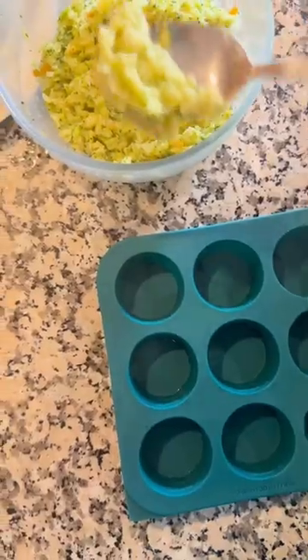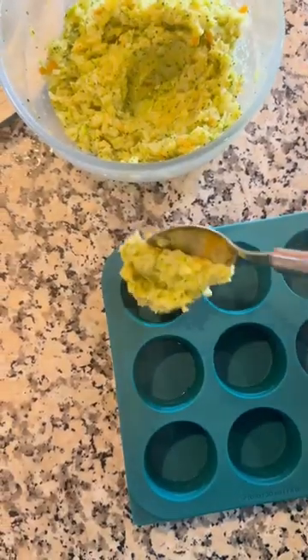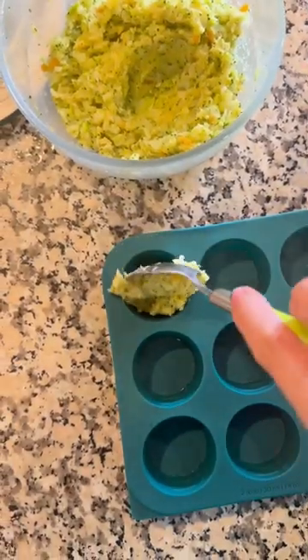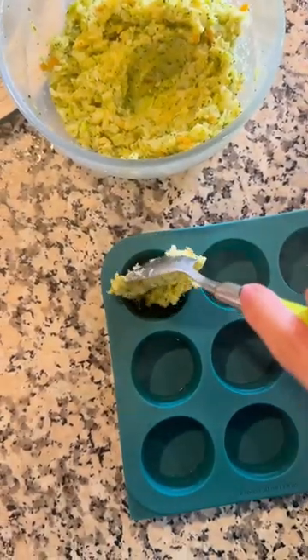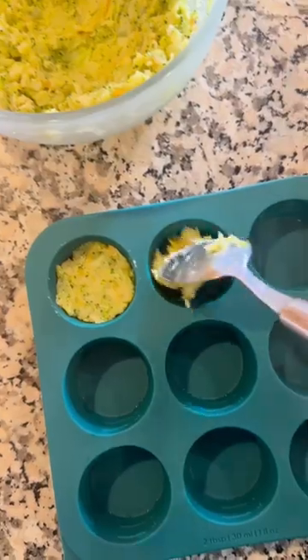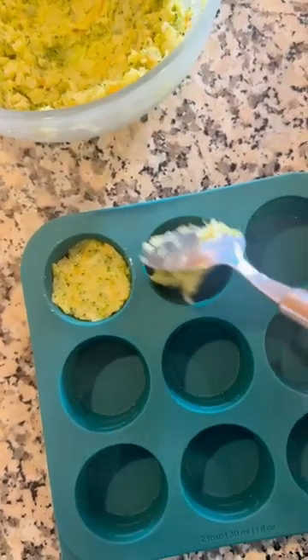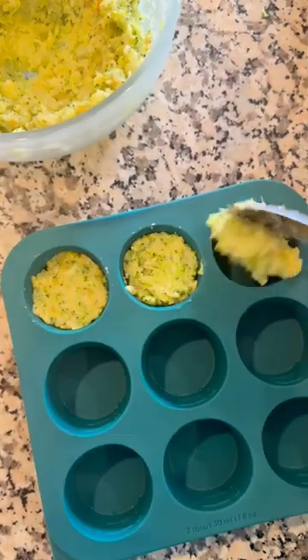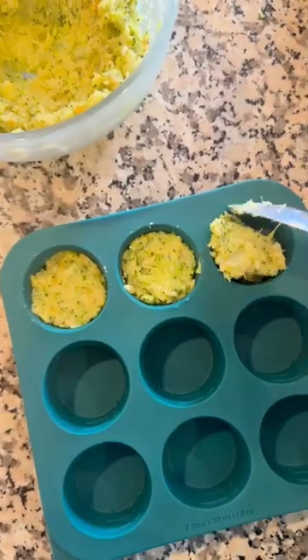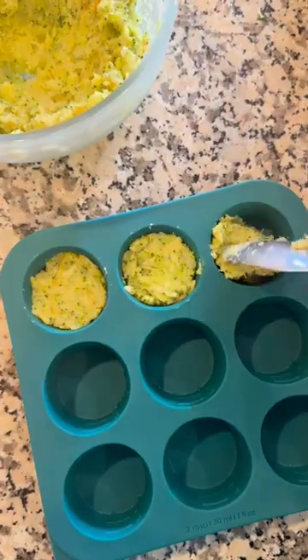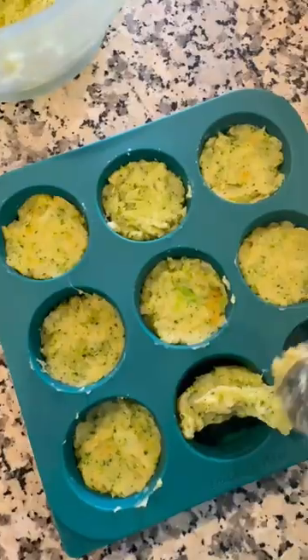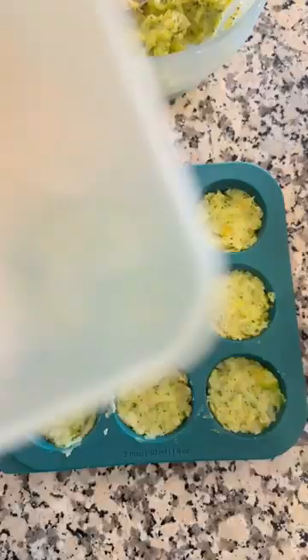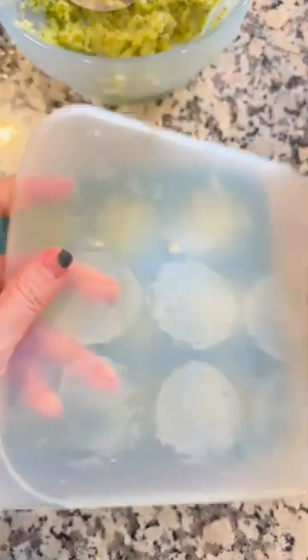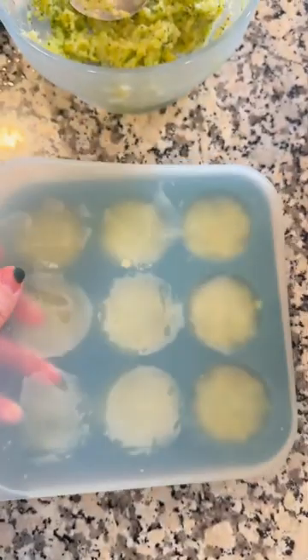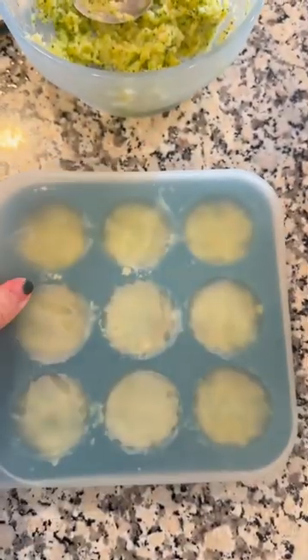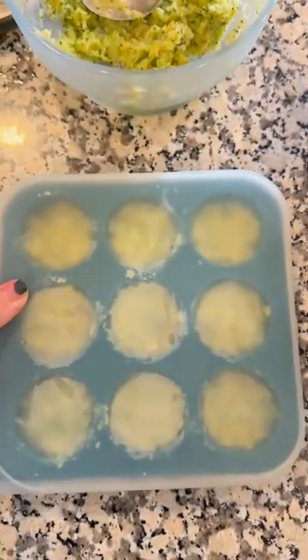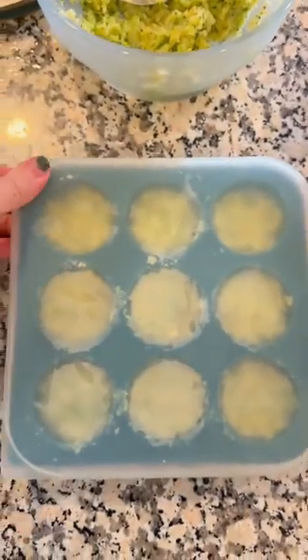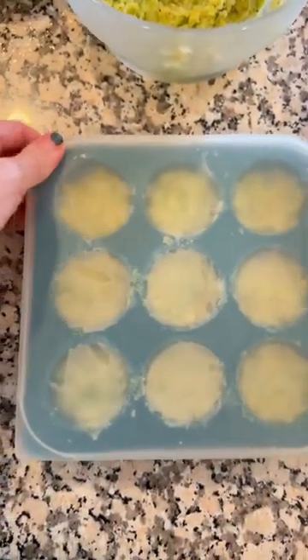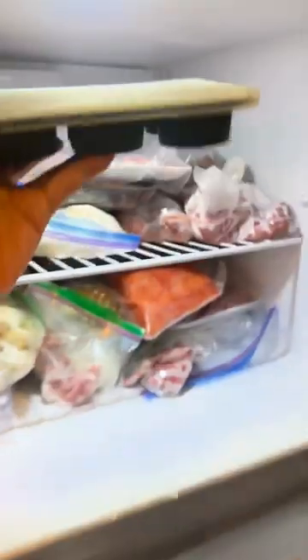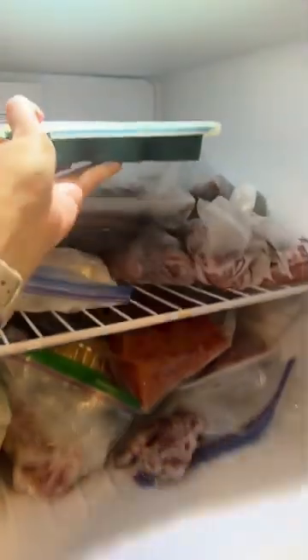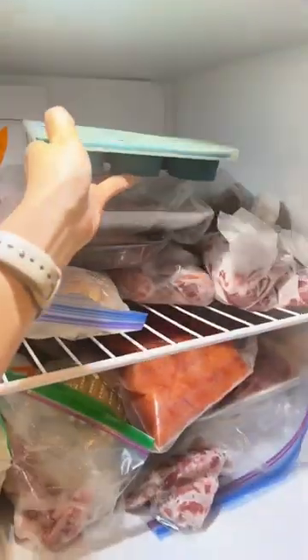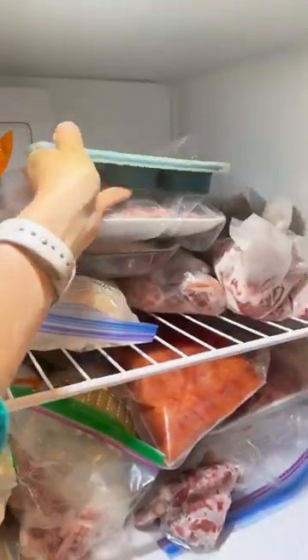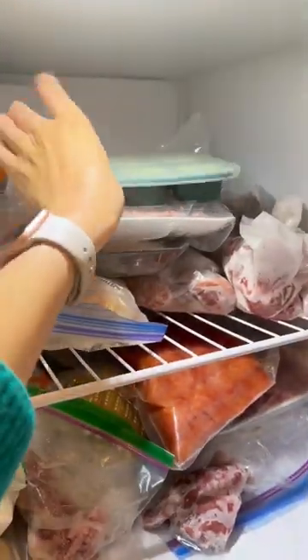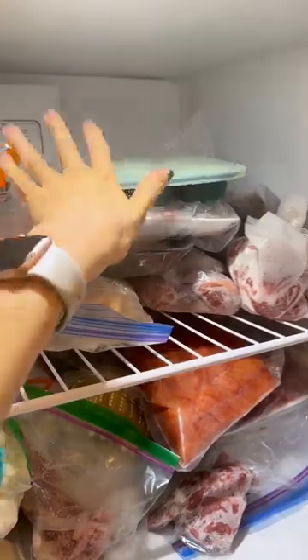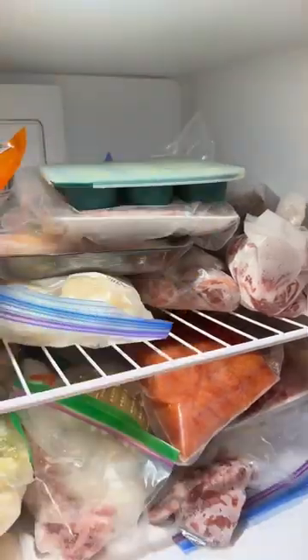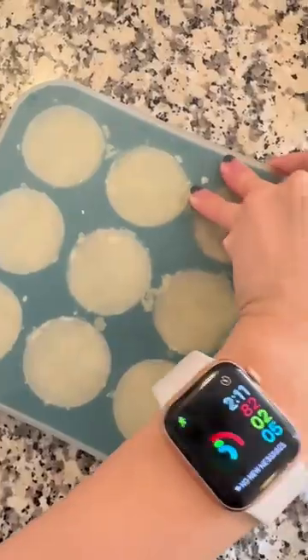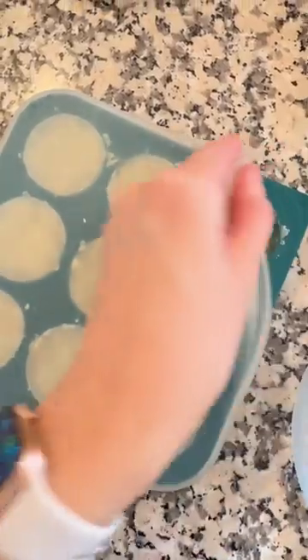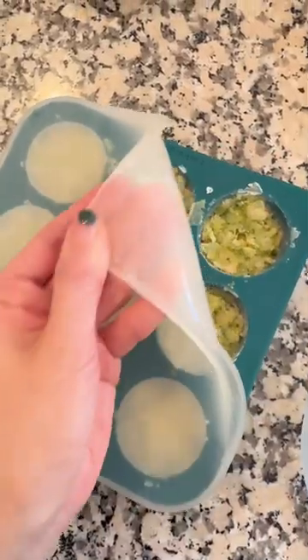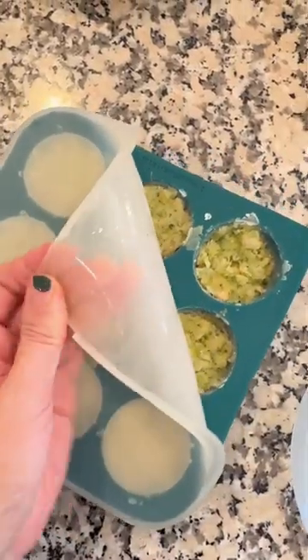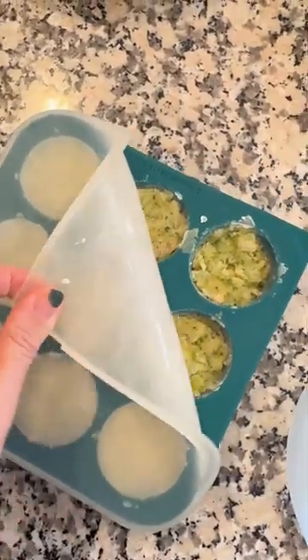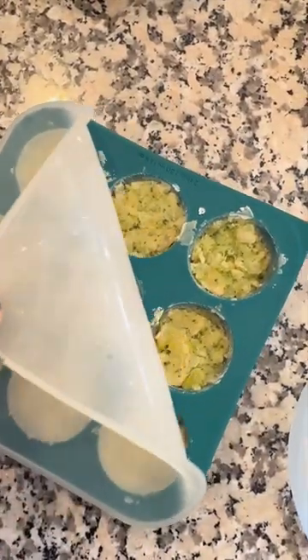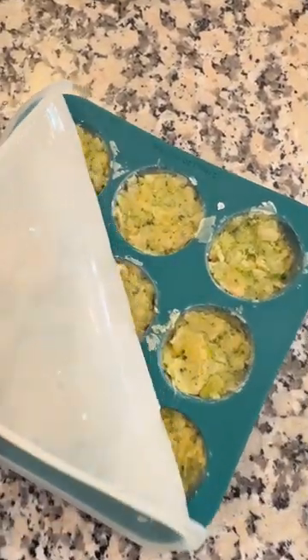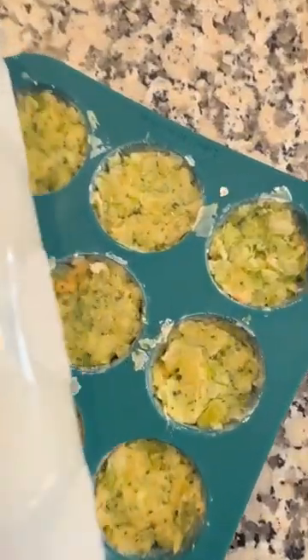I'm portioning out the mashed veggies using the Anytime Freezer Tray in the two tablespoon size. These trays come with amazing silicone lids that easily pop on to seal in your food before you pop it into the freezer.